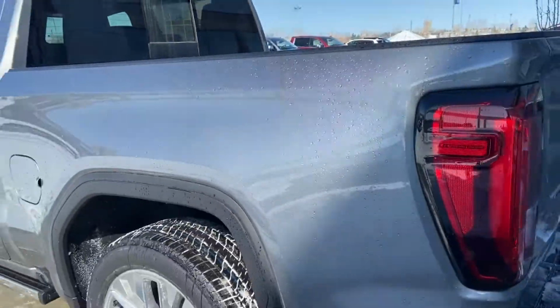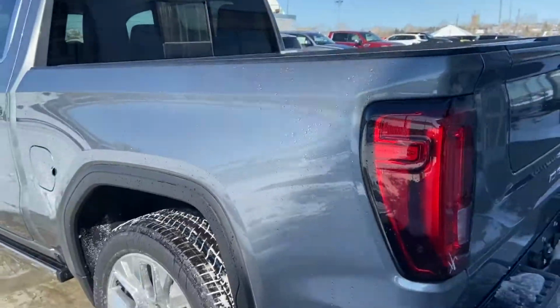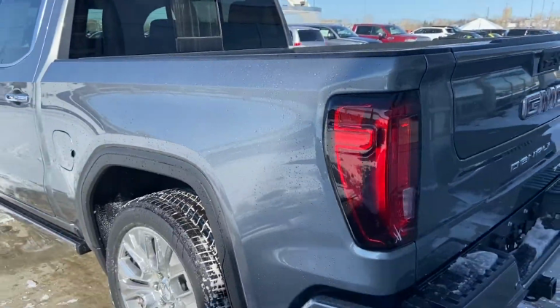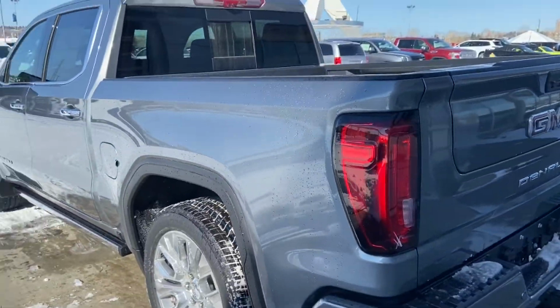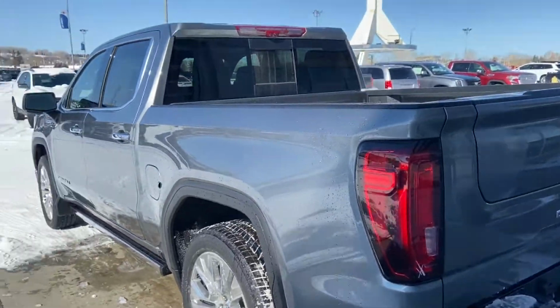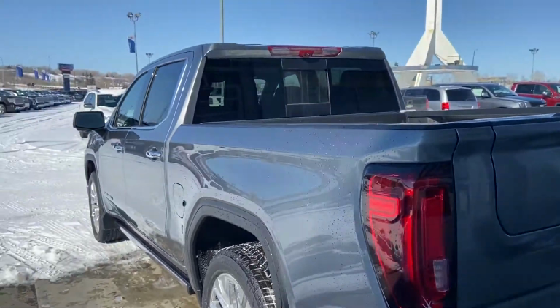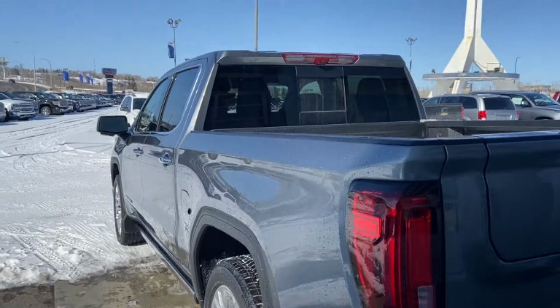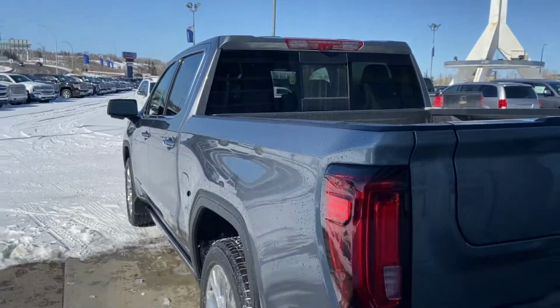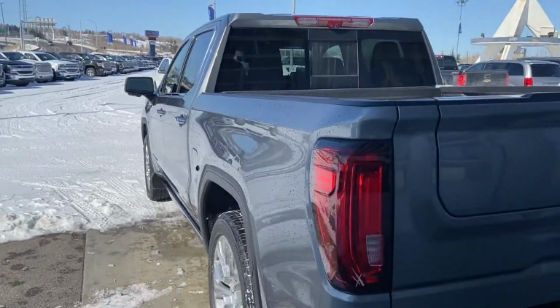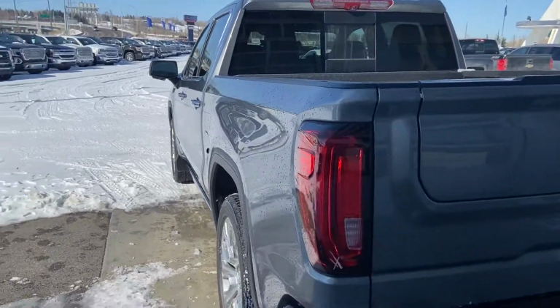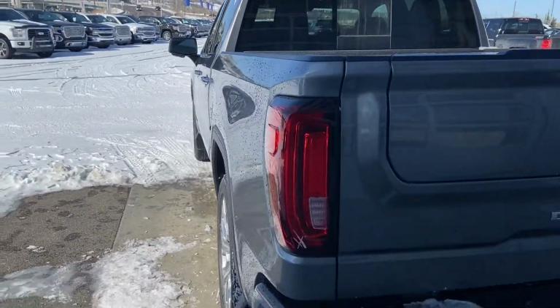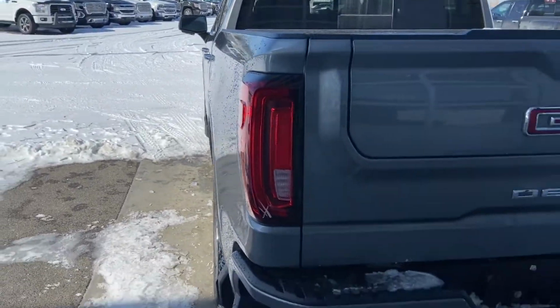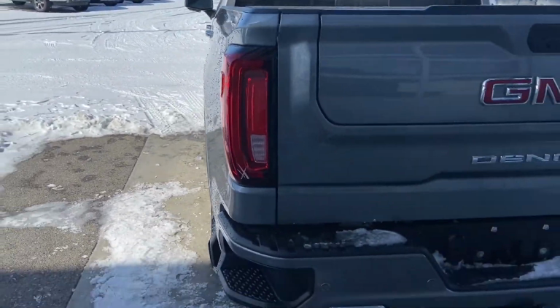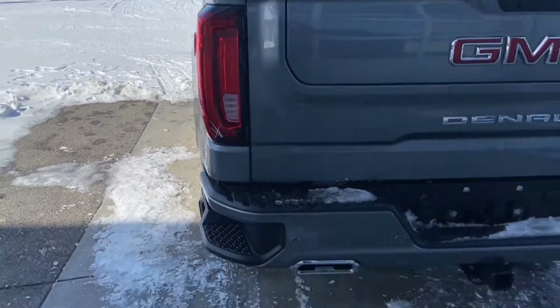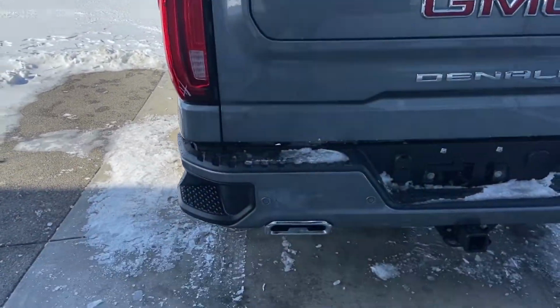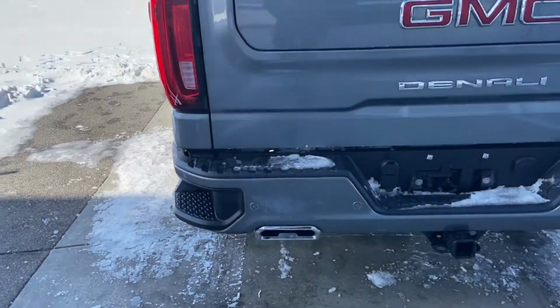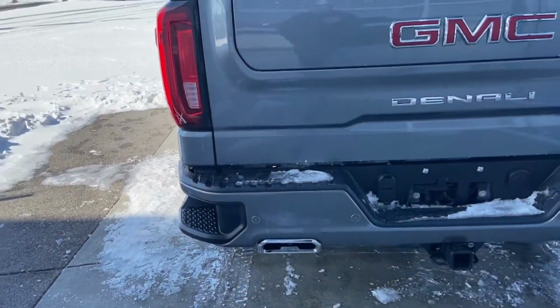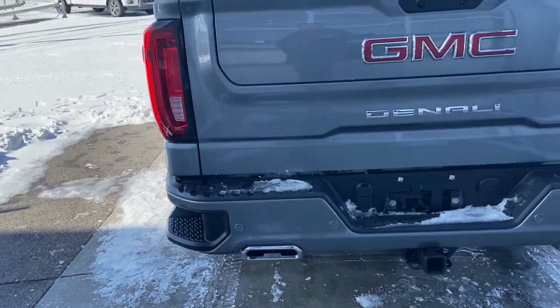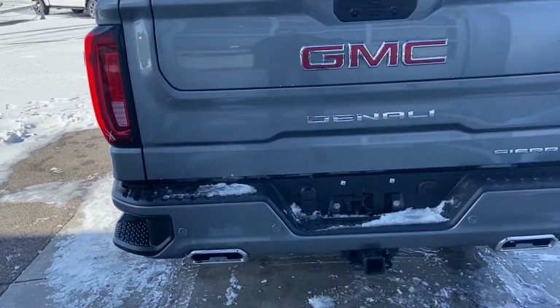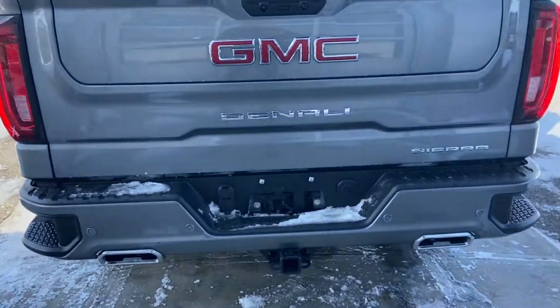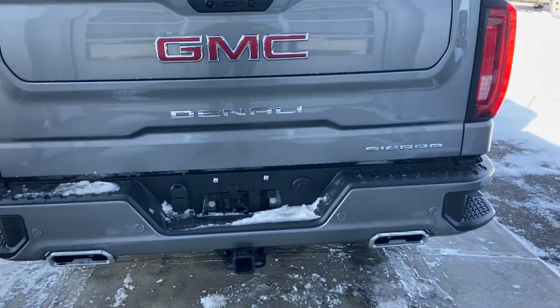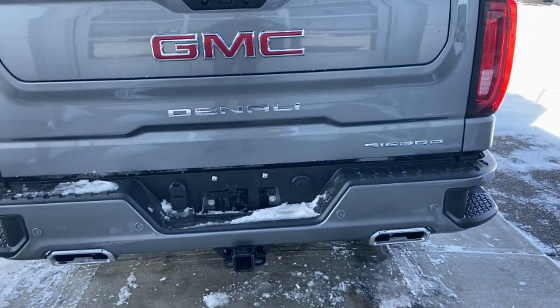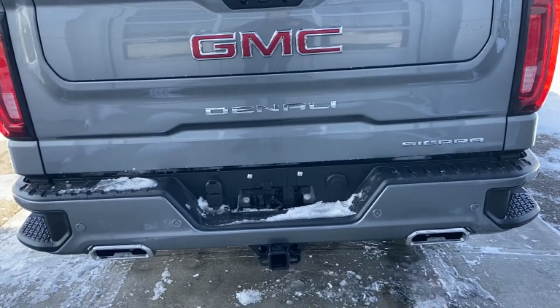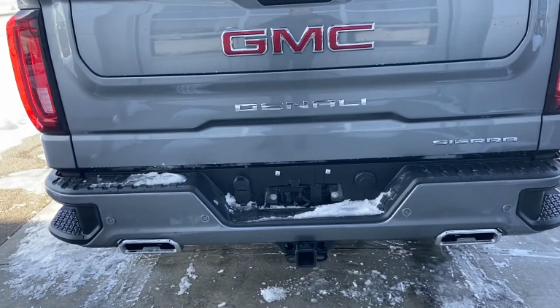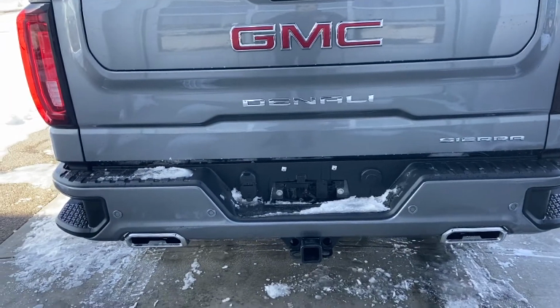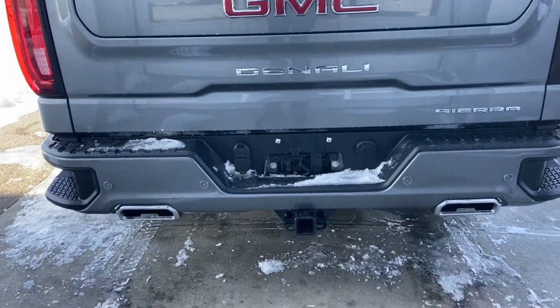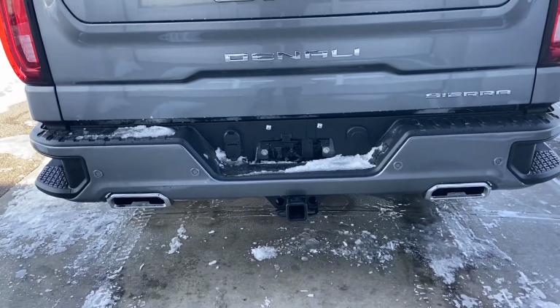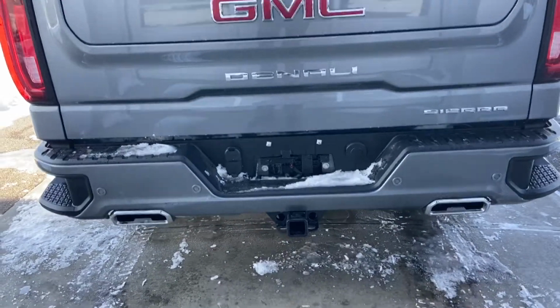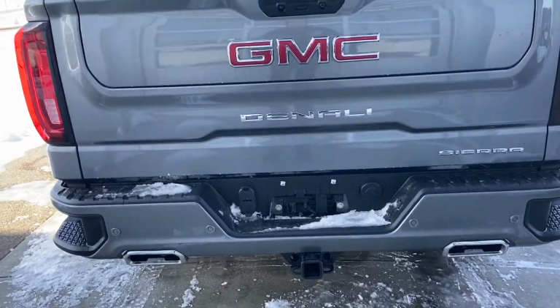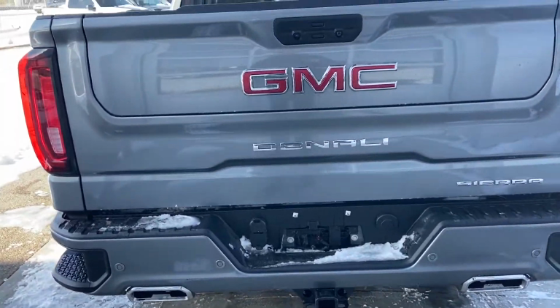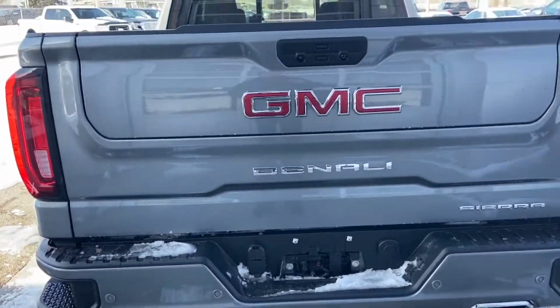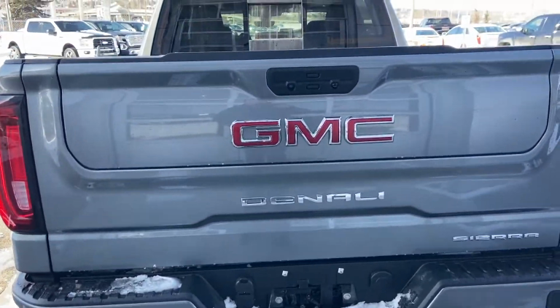We do have cameras all around the truck, including 360-degree bird's-eye view, color-matched bumpers, parking sensors, dual chrome exhaust, and a ready hitch with all the electrical already wired.